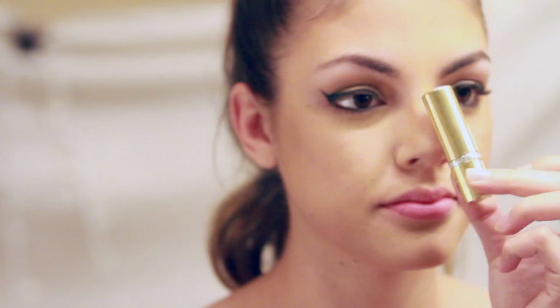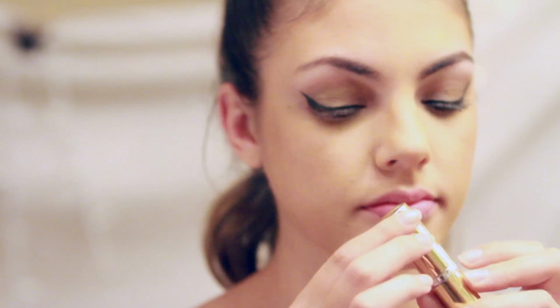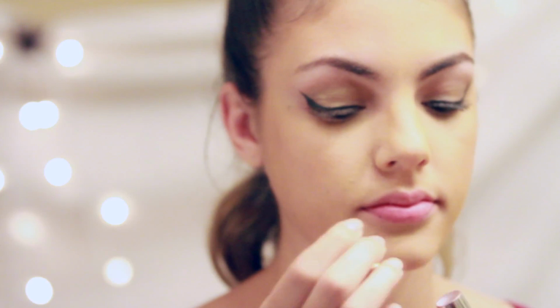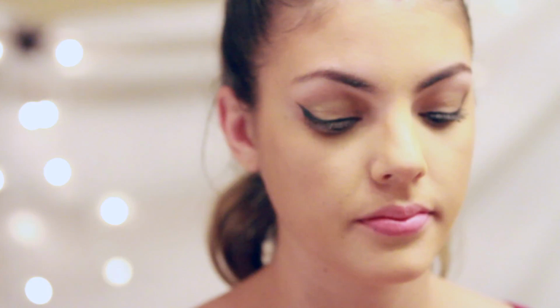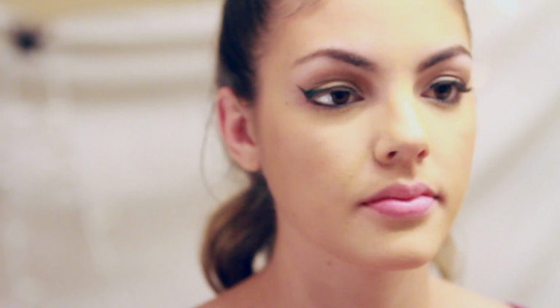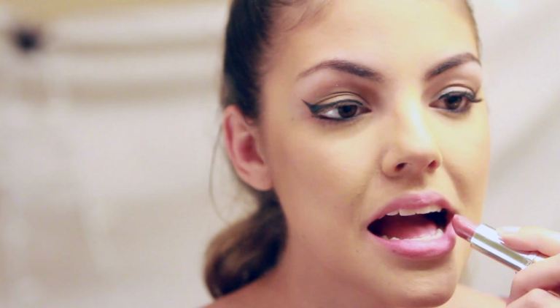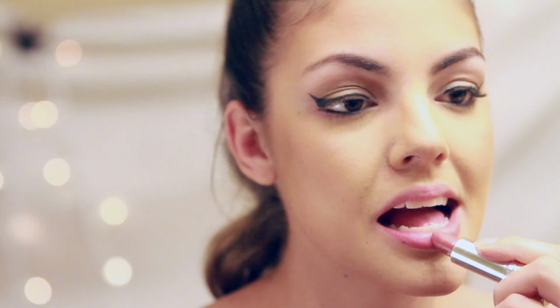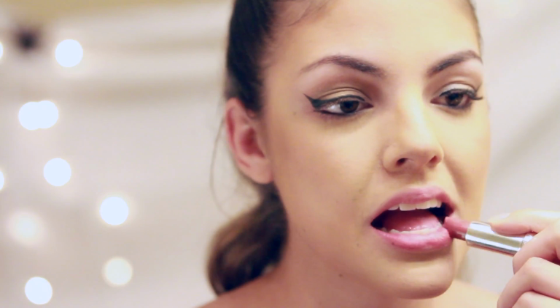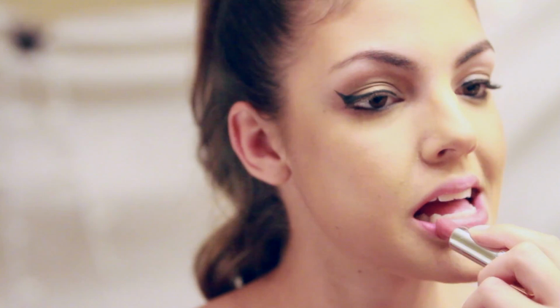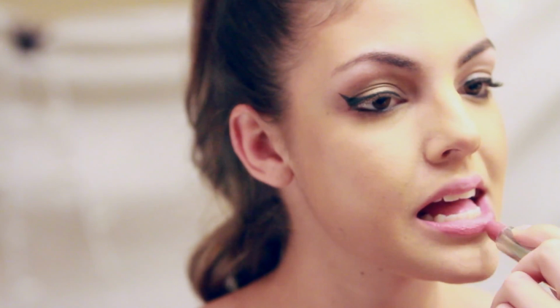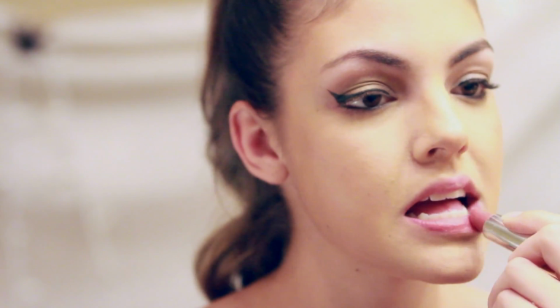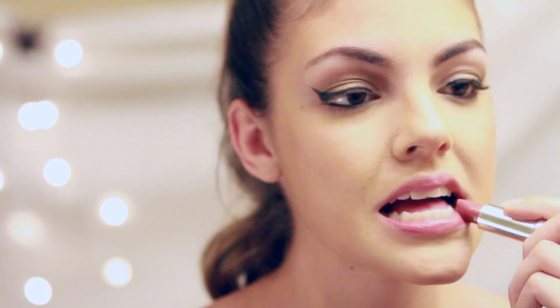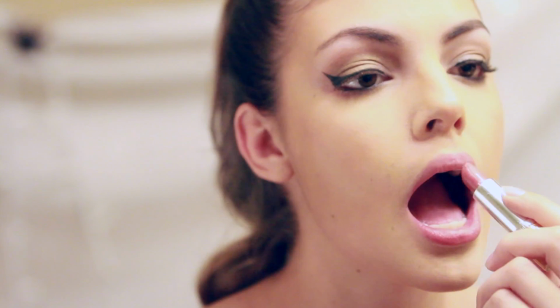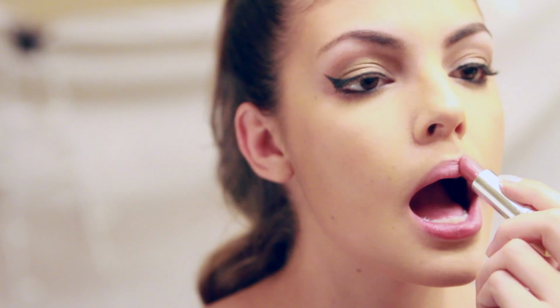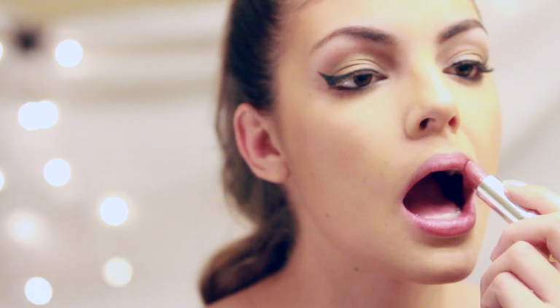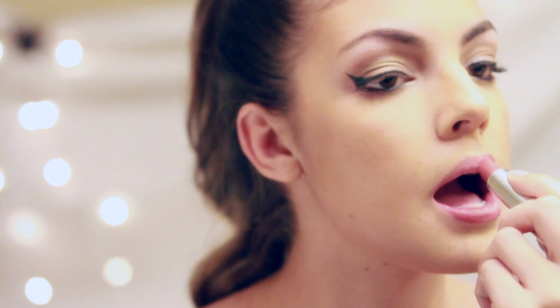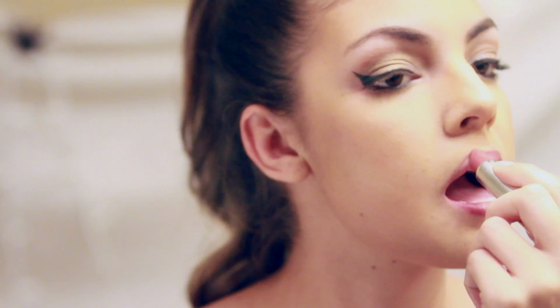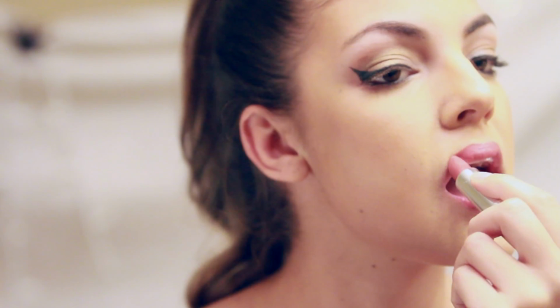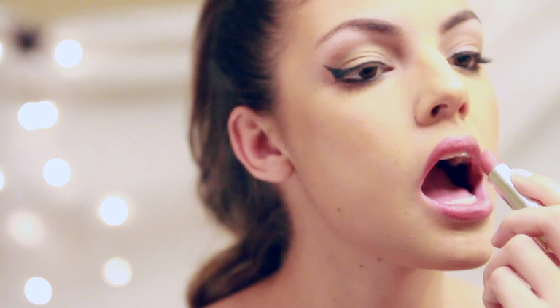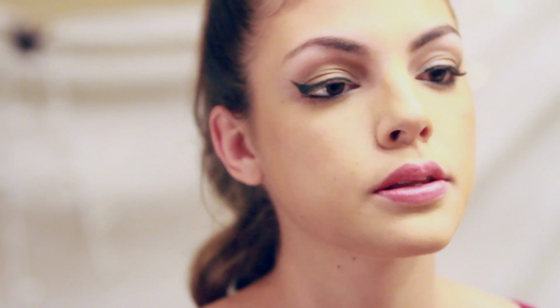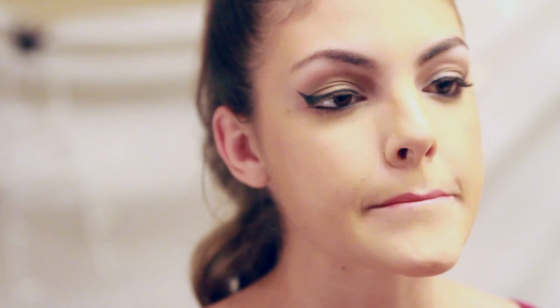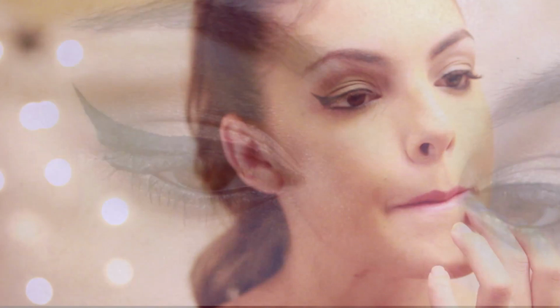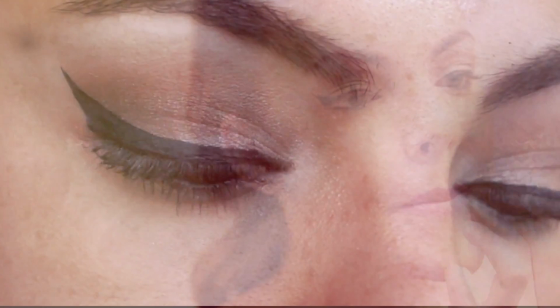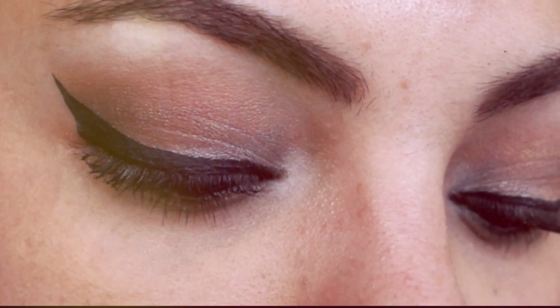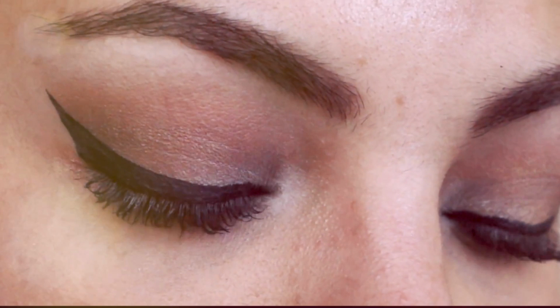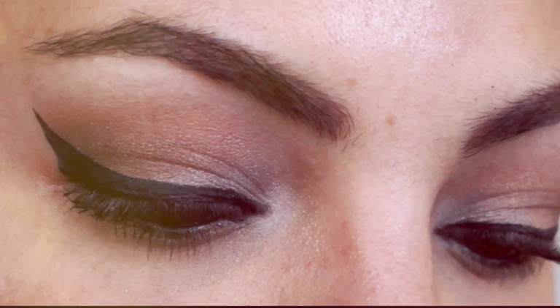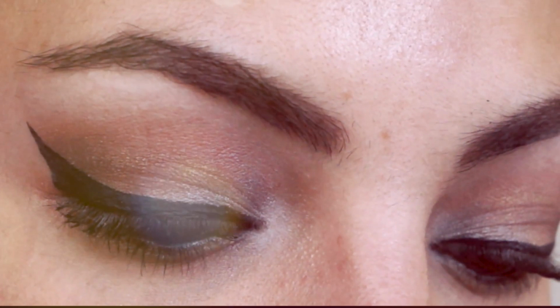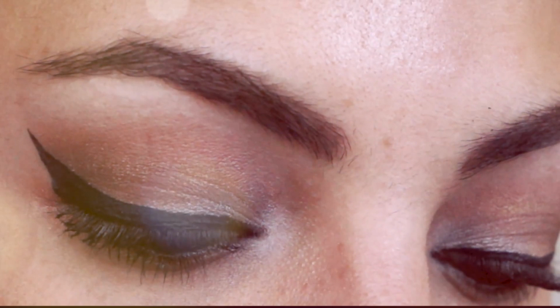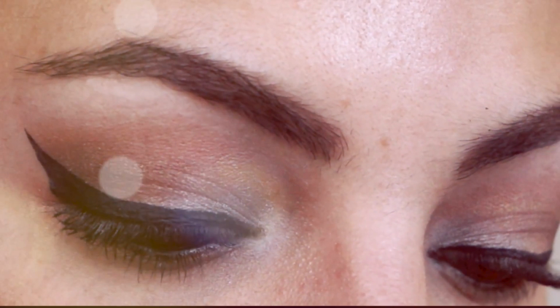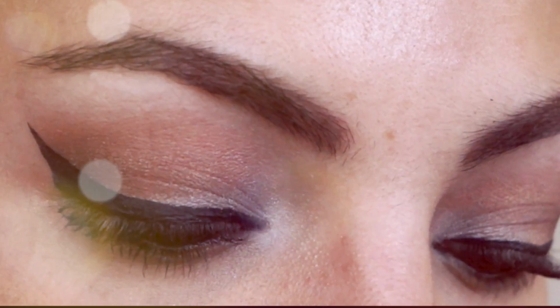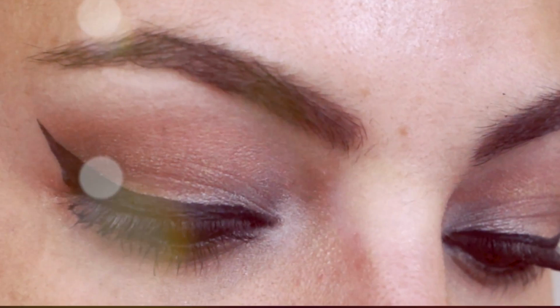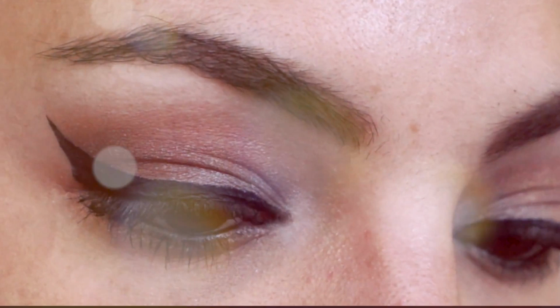For the lipstick I'm using Elizabeth Arden in the shade Breathless 31. It is a light brown color with a touch of pink. And this is the finished look — simple, neutral, and chic.